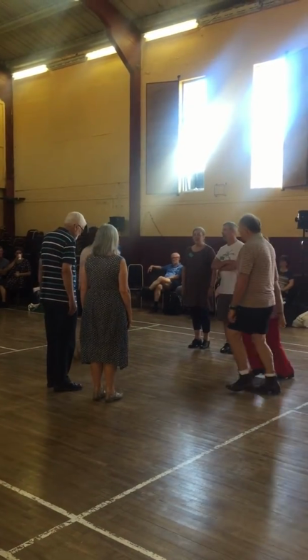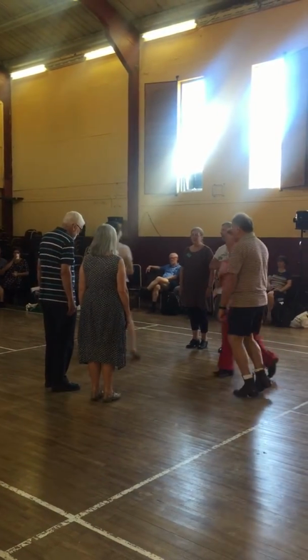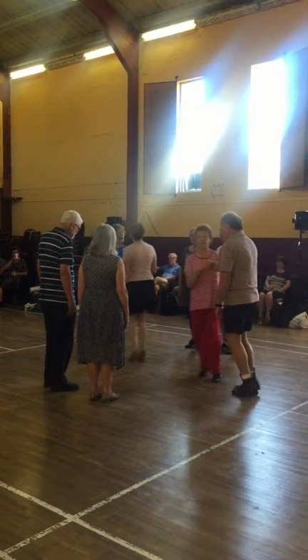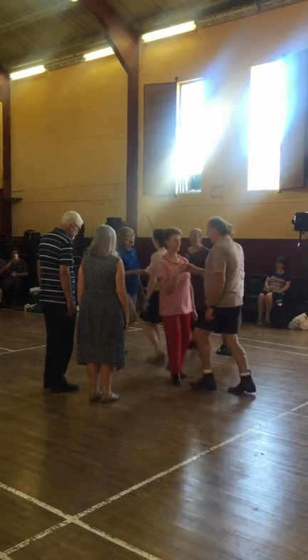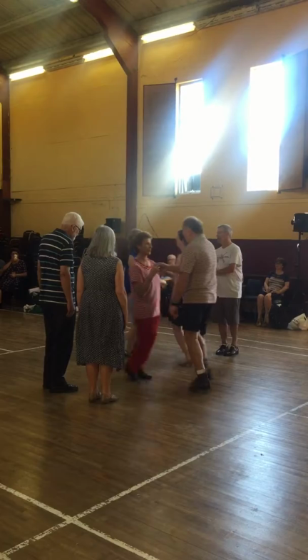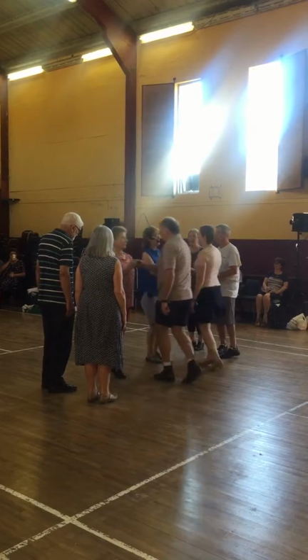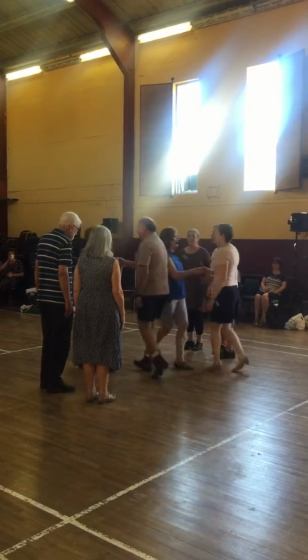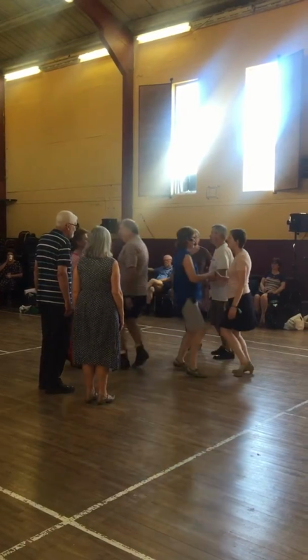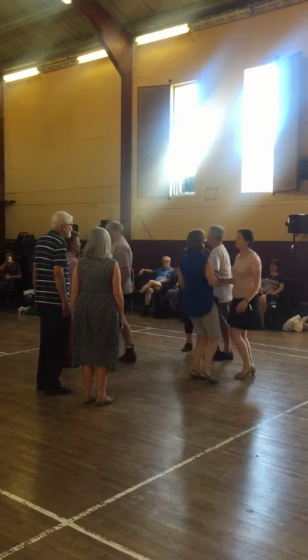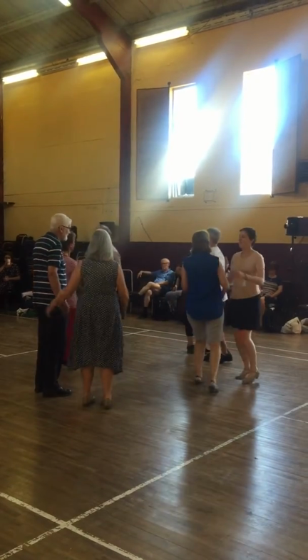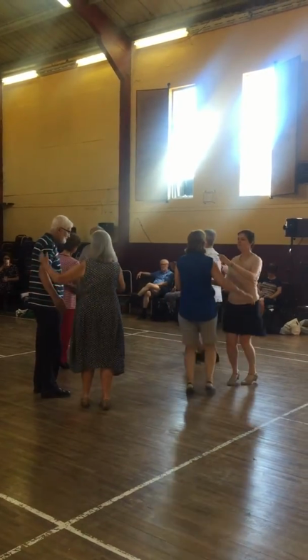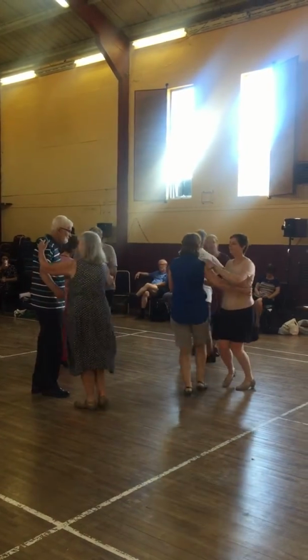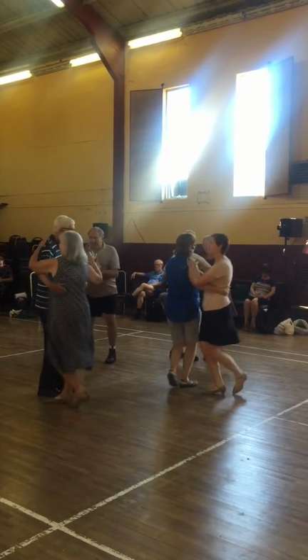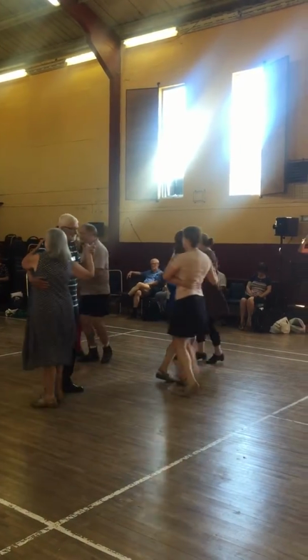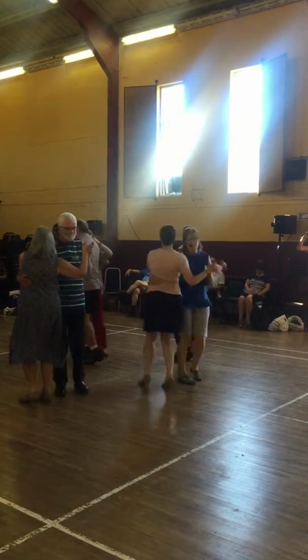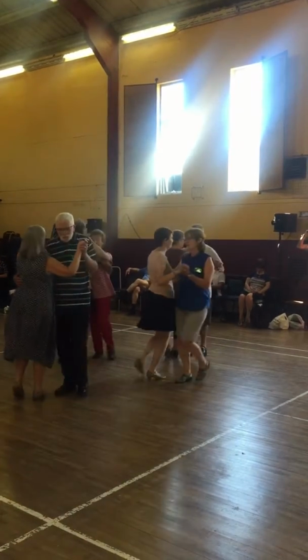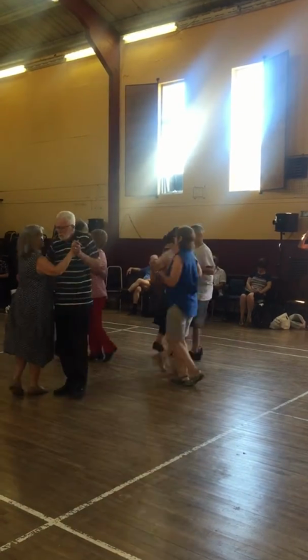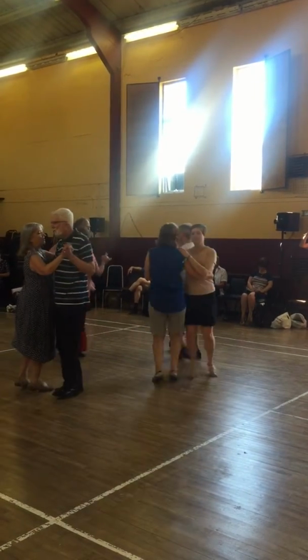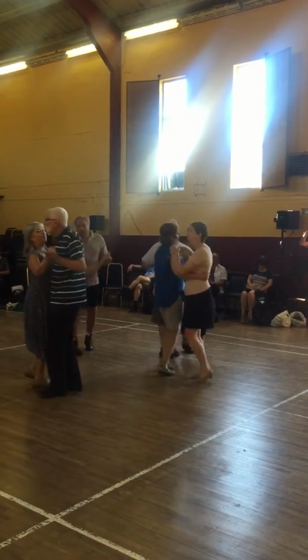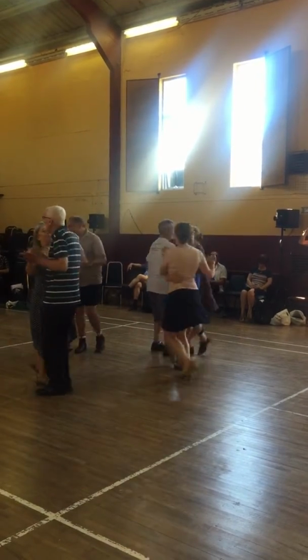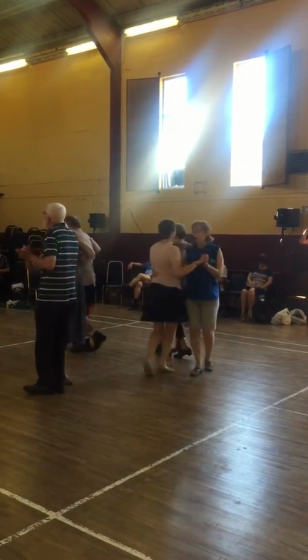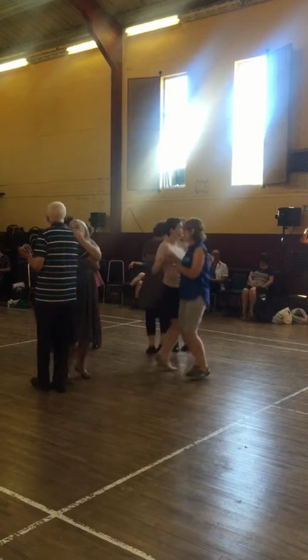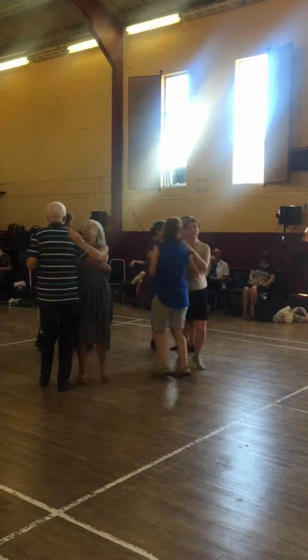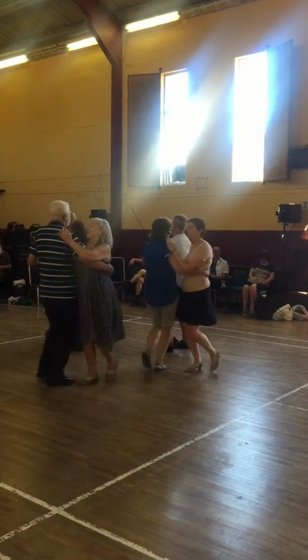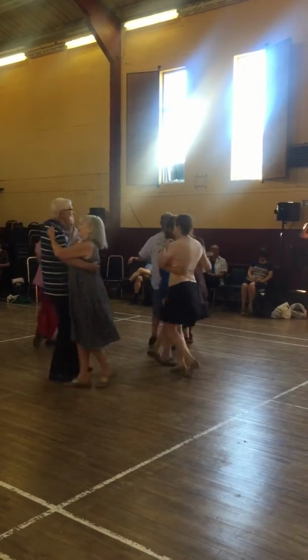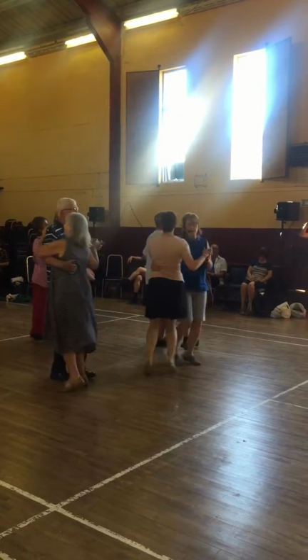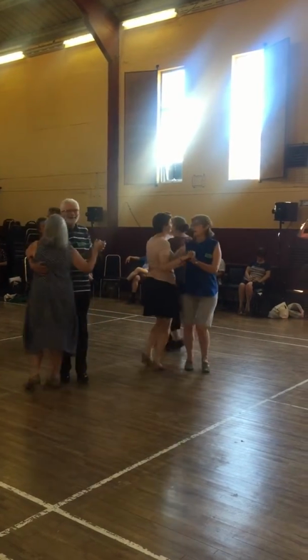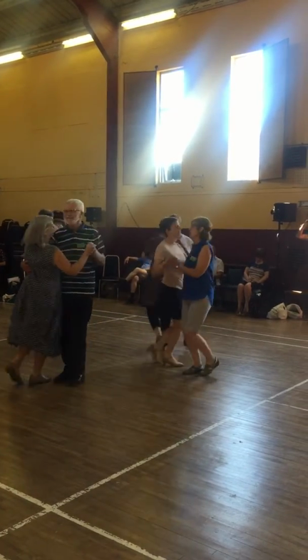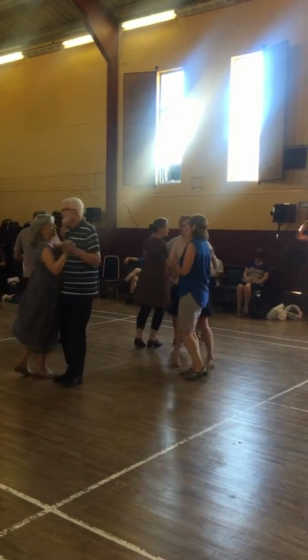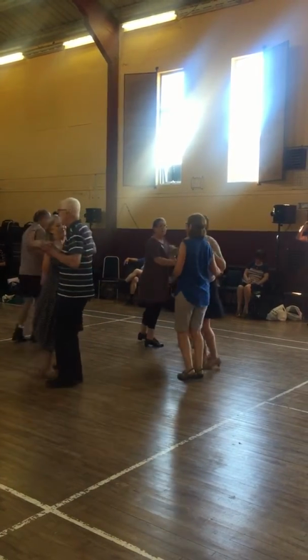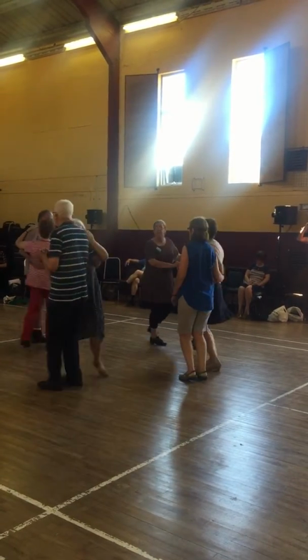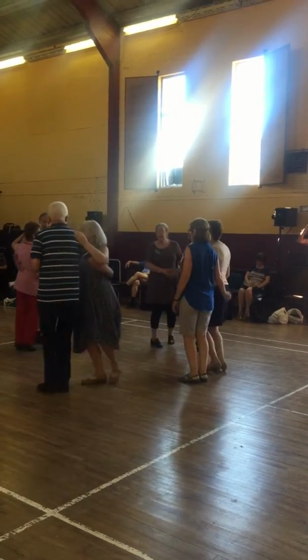When we get that pose, everybody sleep. And the sides, advance, retire.